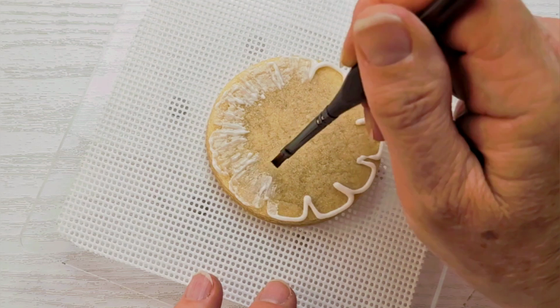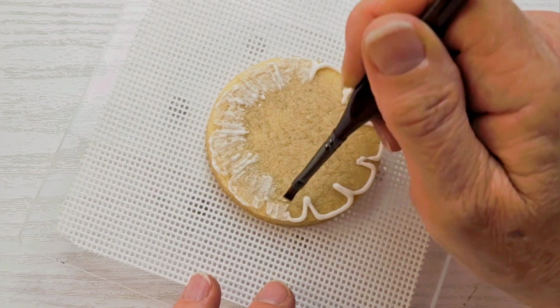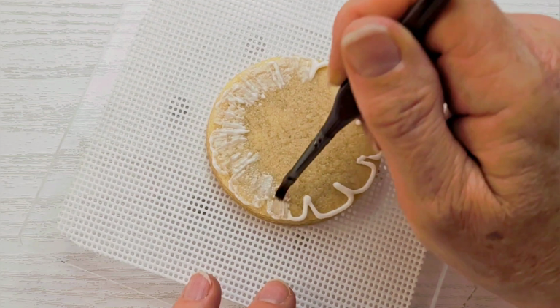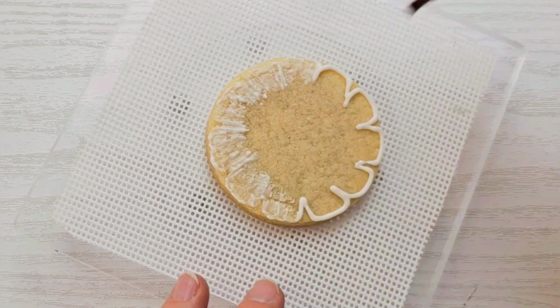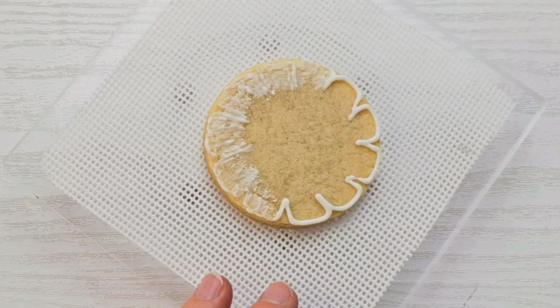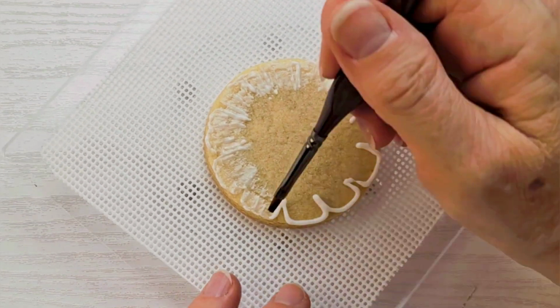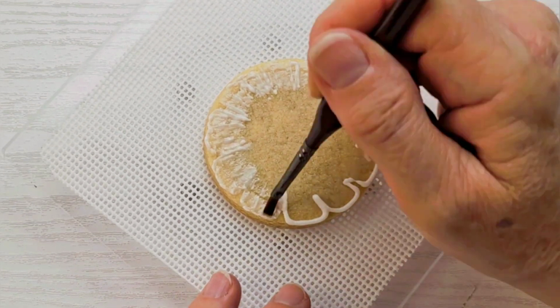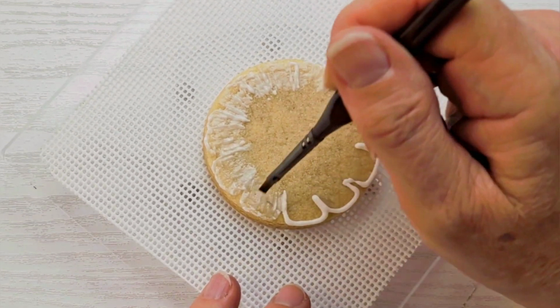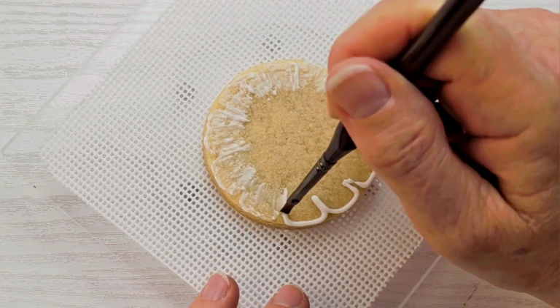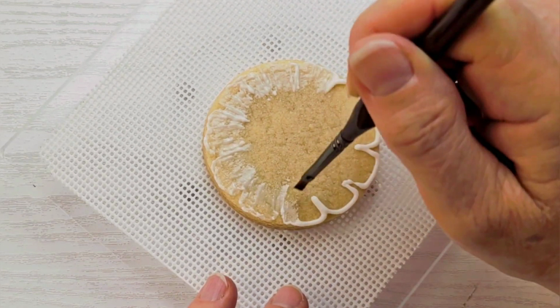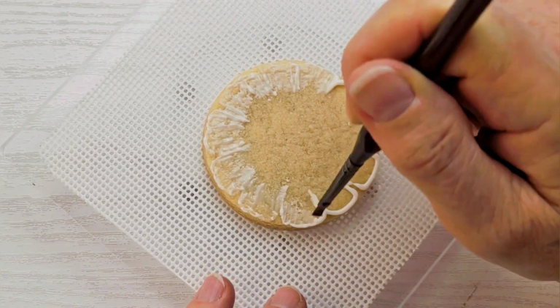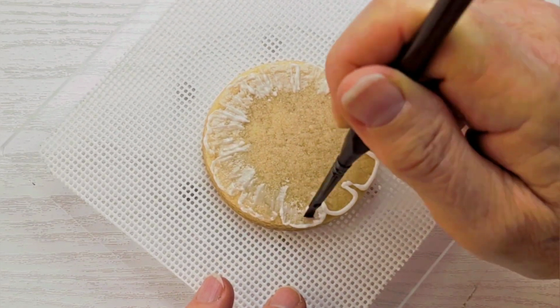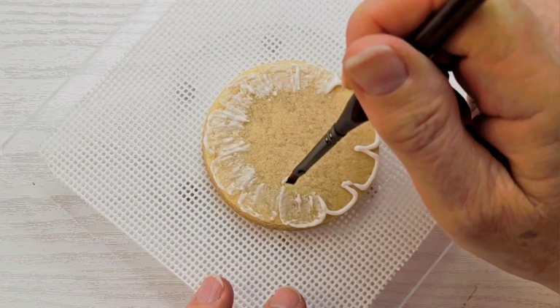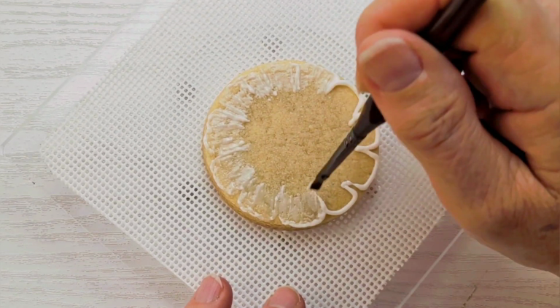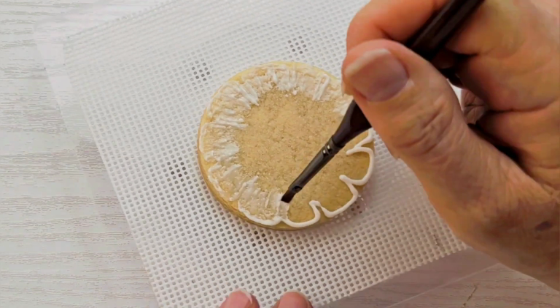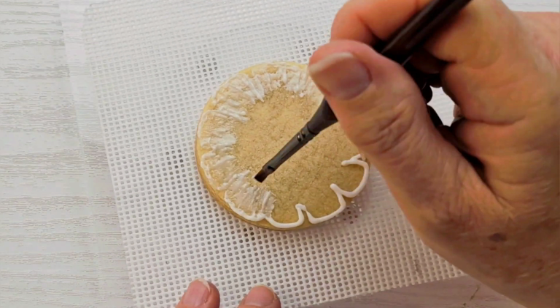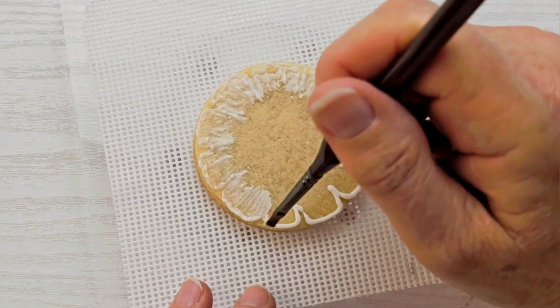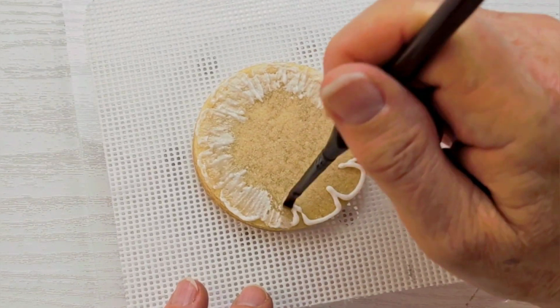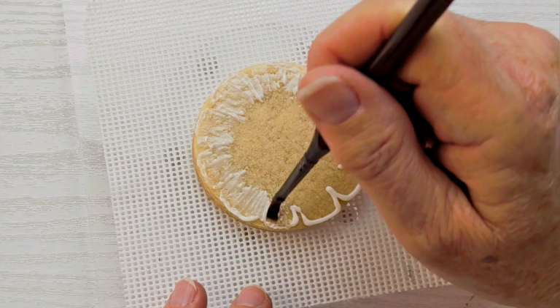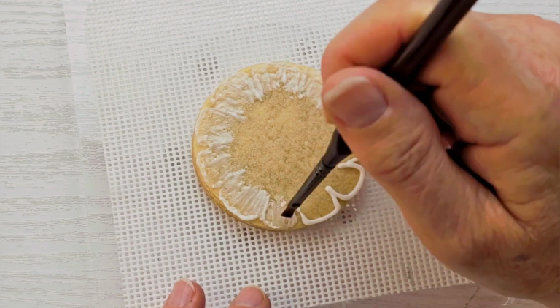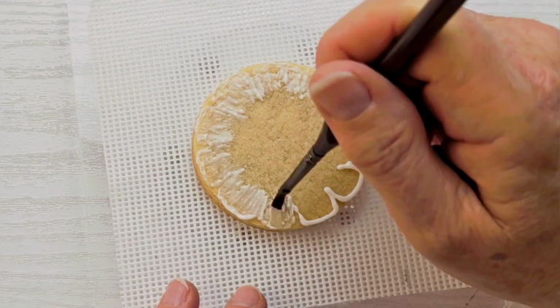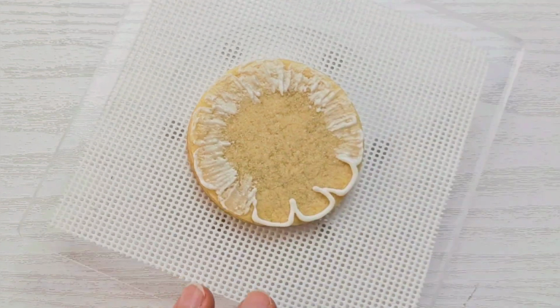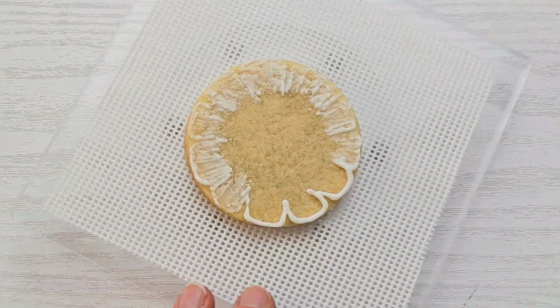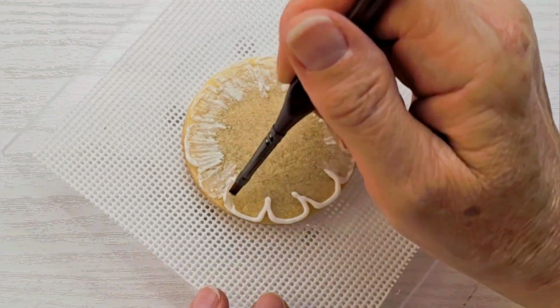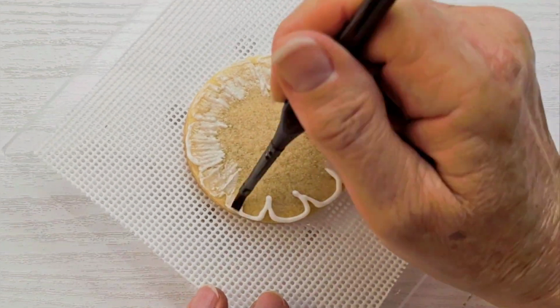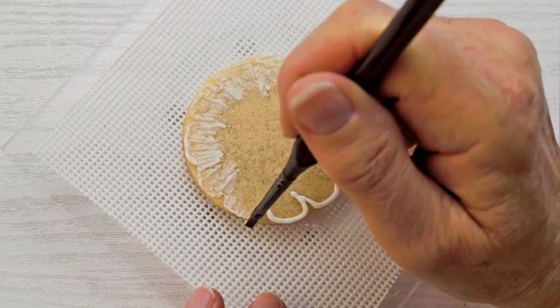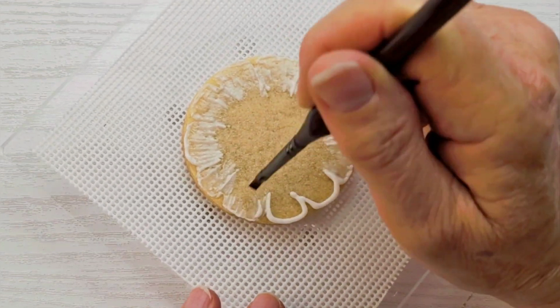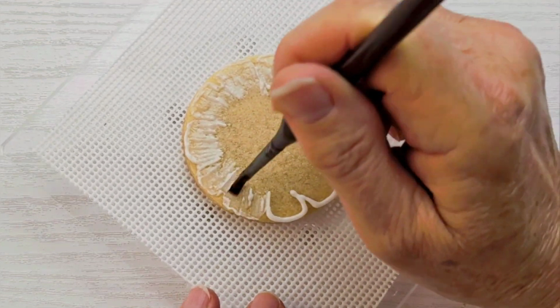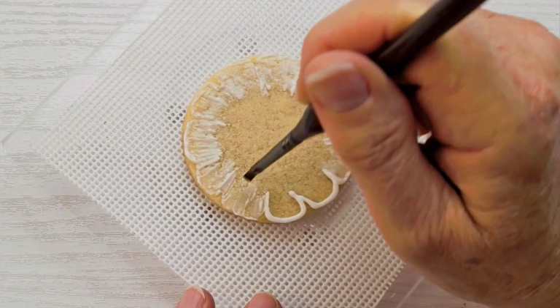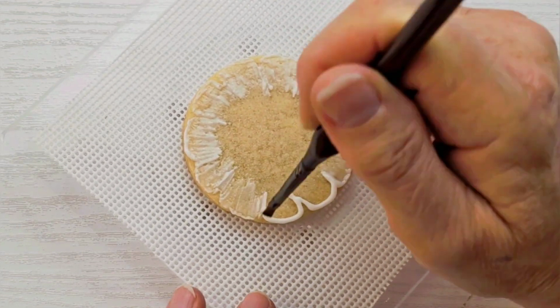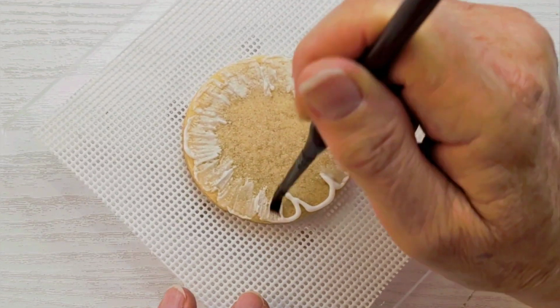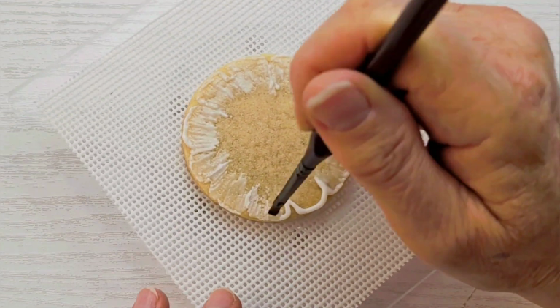If your paintbrush is sticking to the icing and it's no longer painting it onto the cookie, just go ahead and get it wet again, wipe most of the water off, and continue your way around.